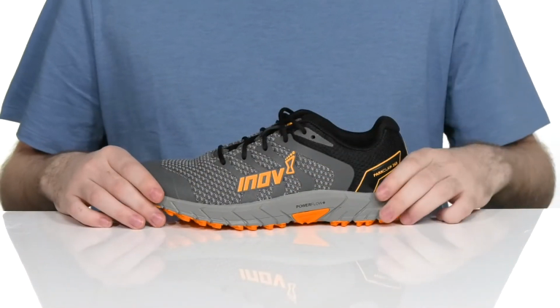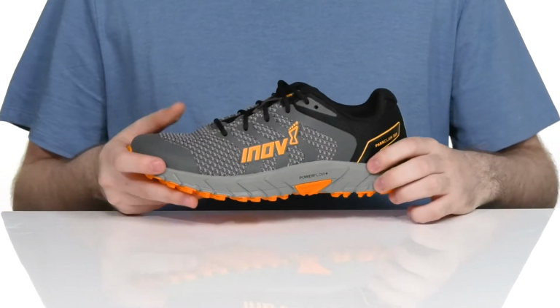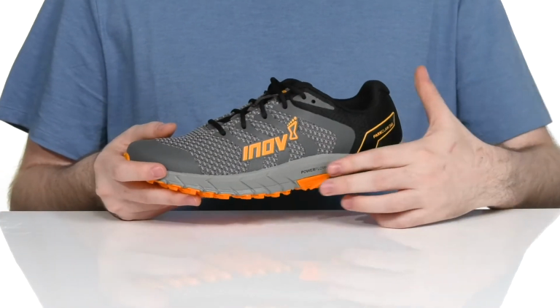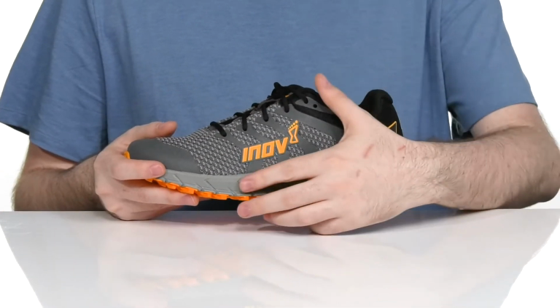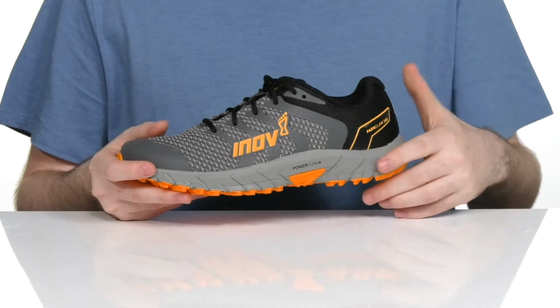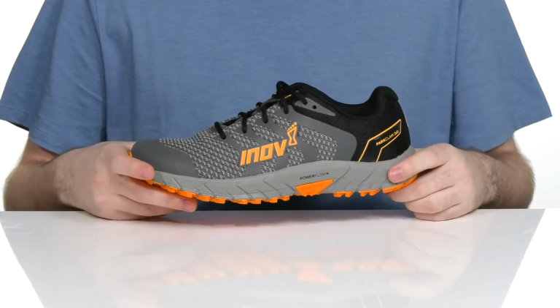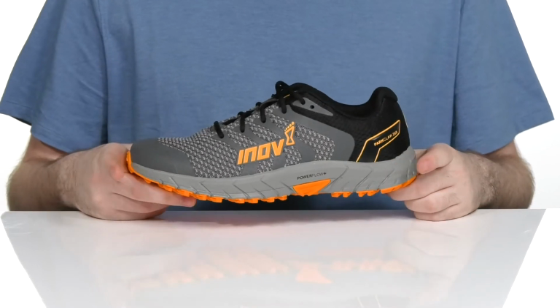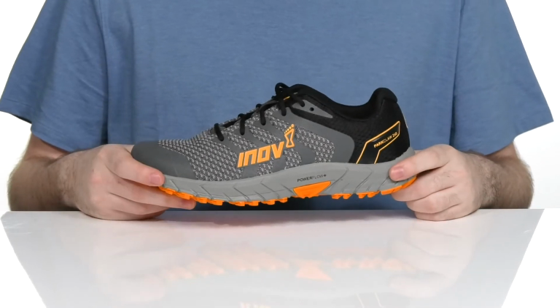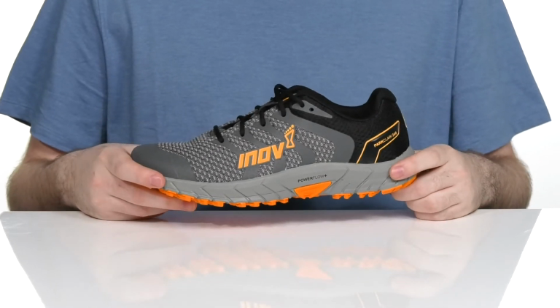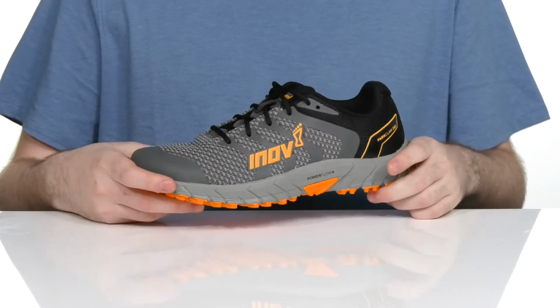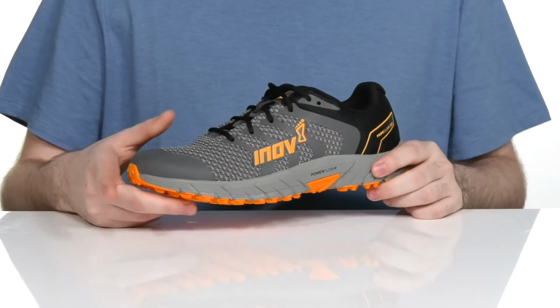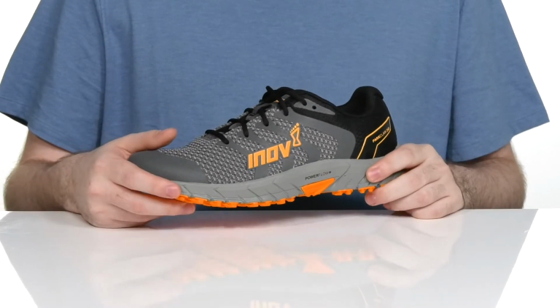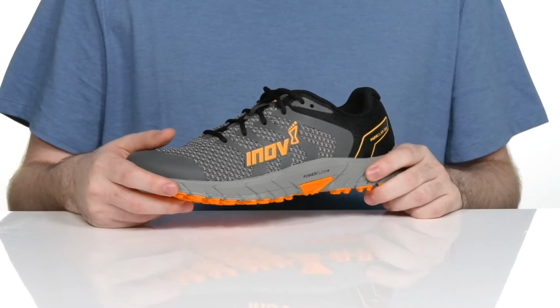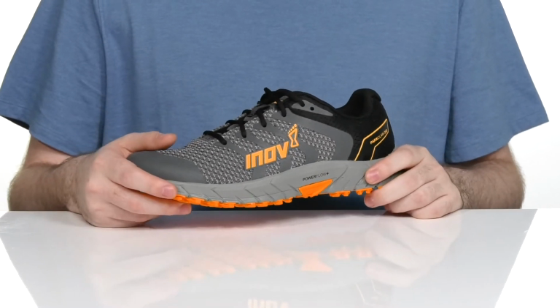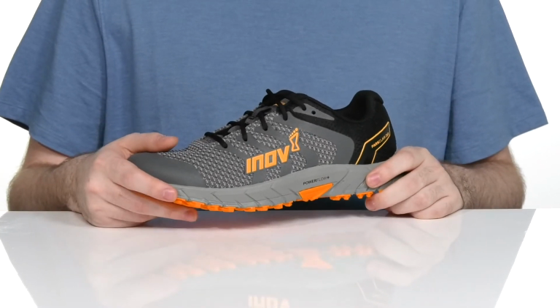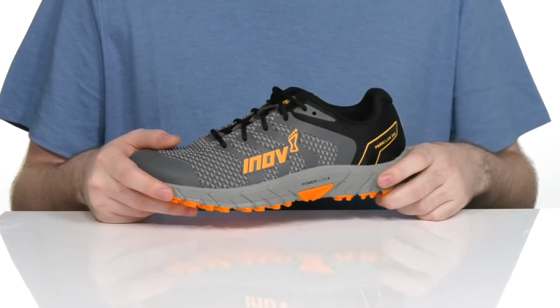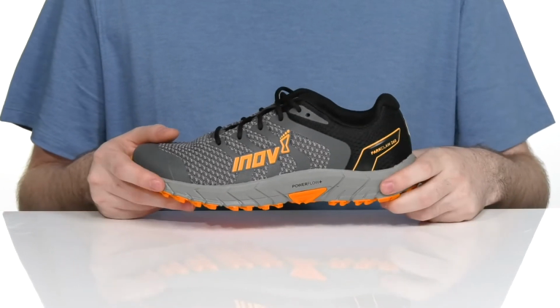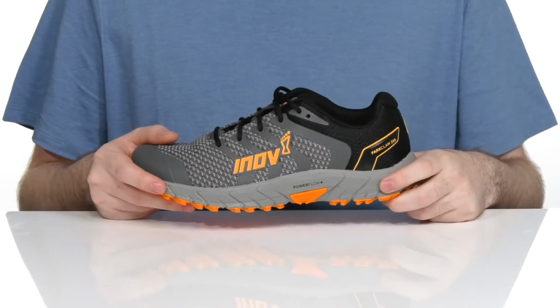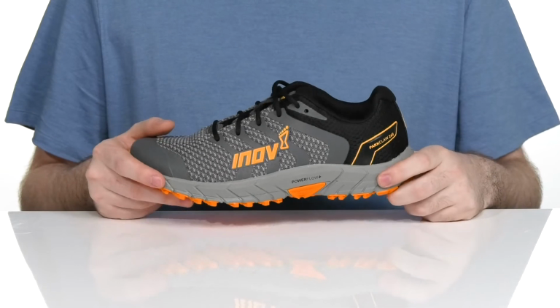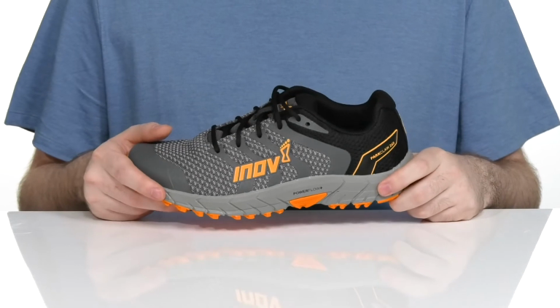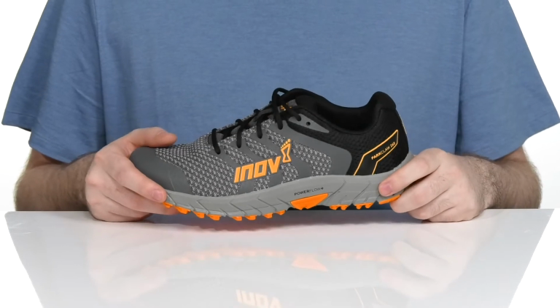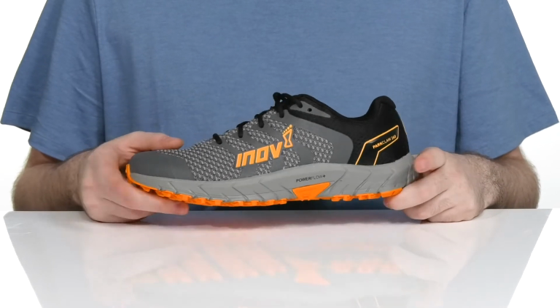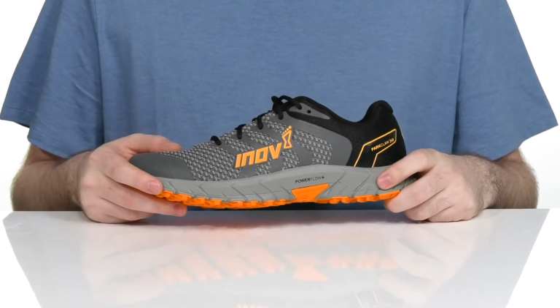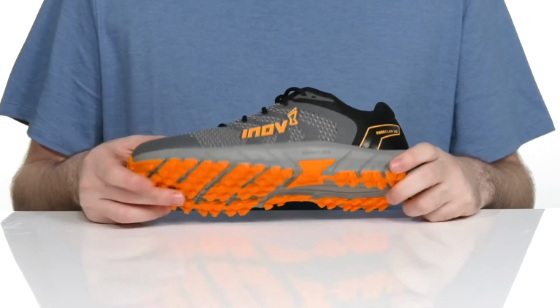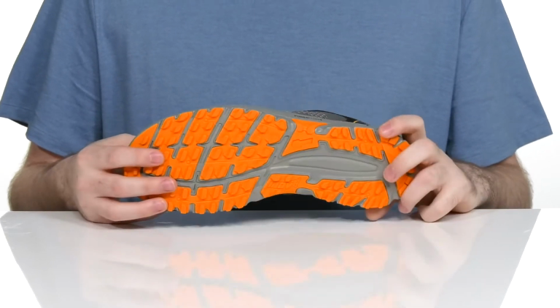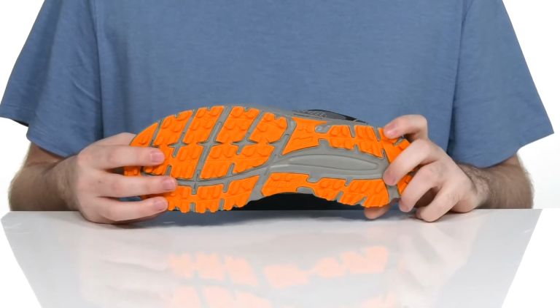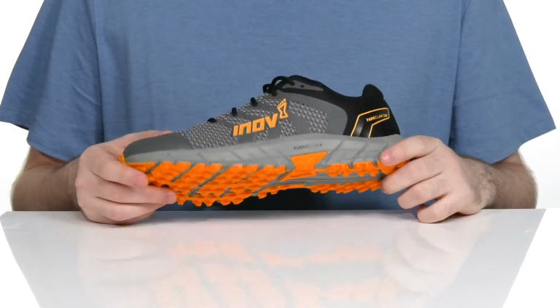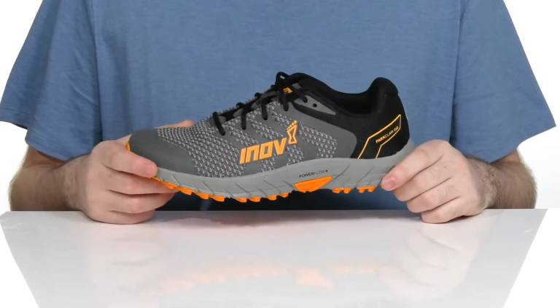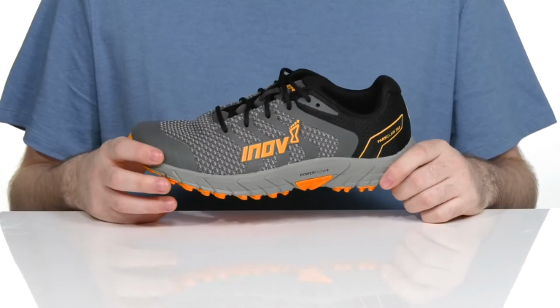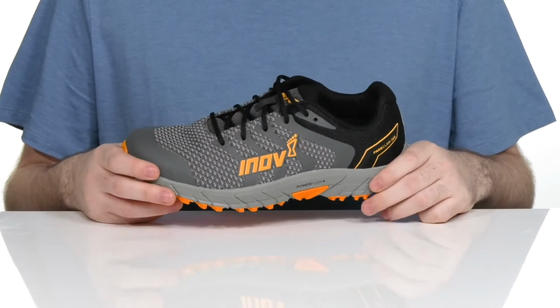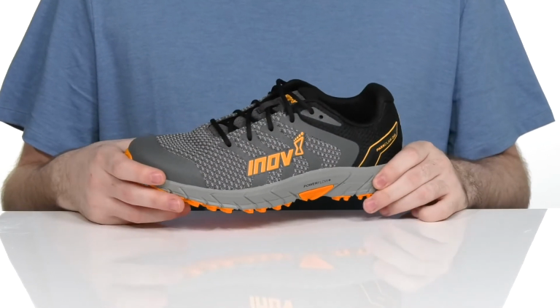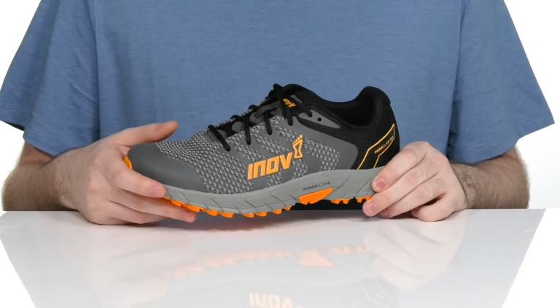The midsole is made with the Powerflow Plus material. It's got 10% better shock absorption and 25% better energy return than your standard EVA foam midsole.